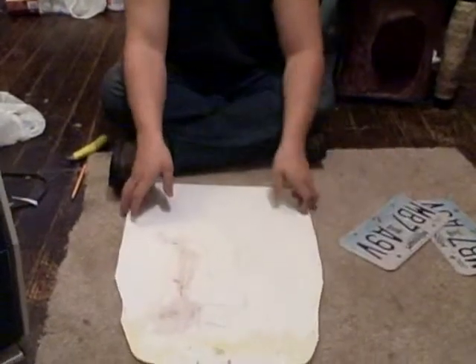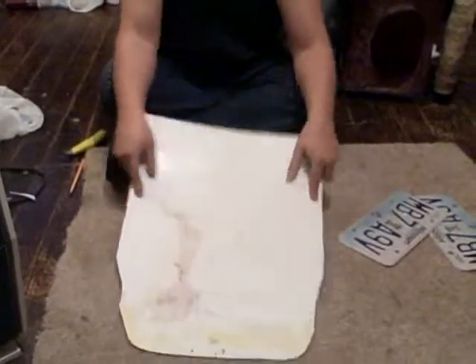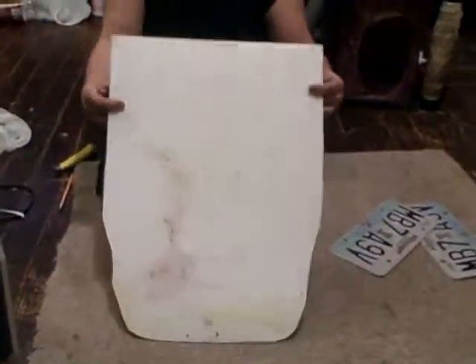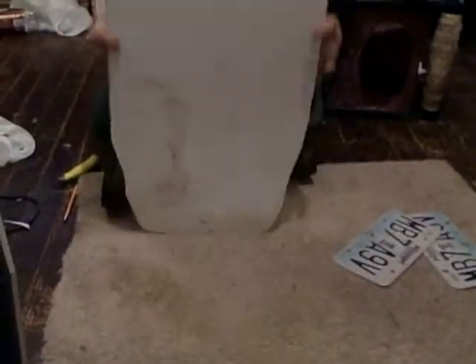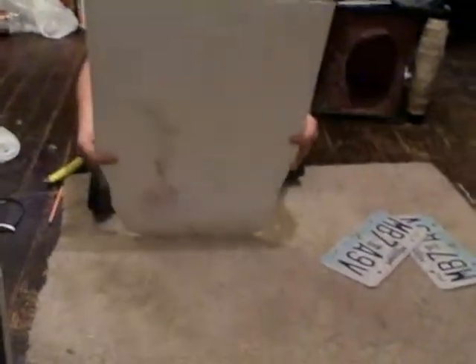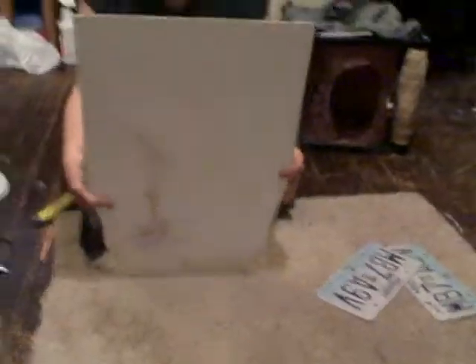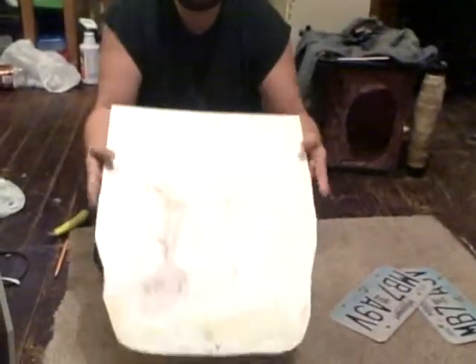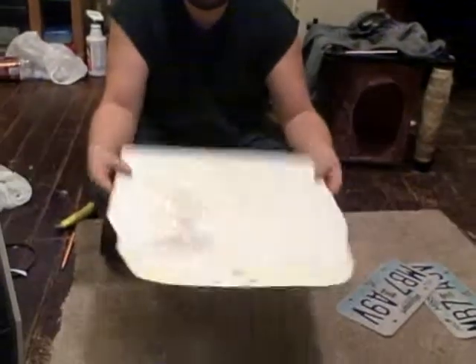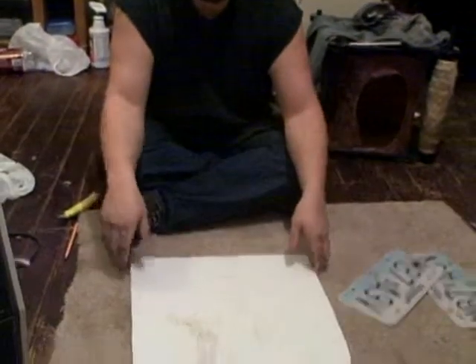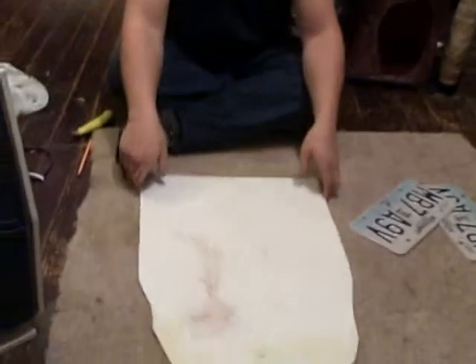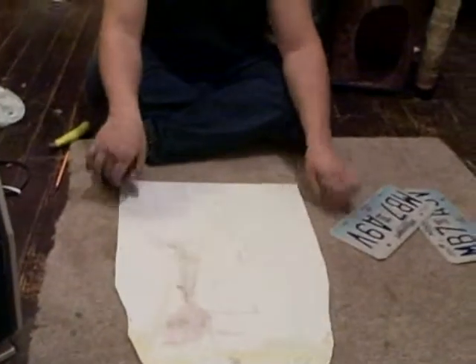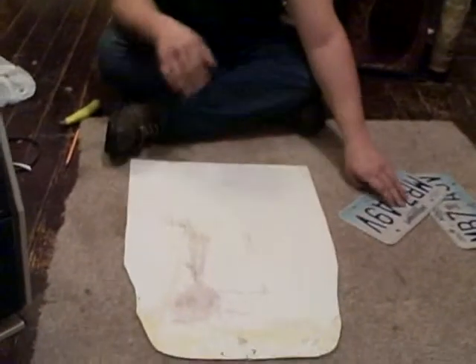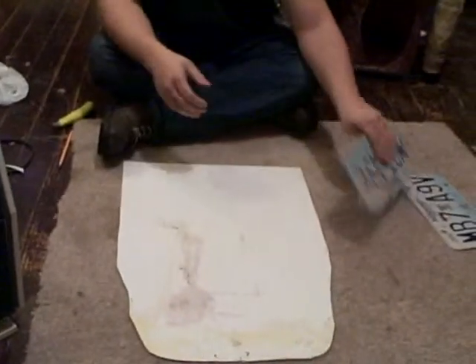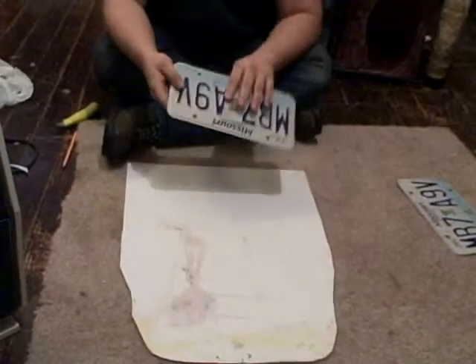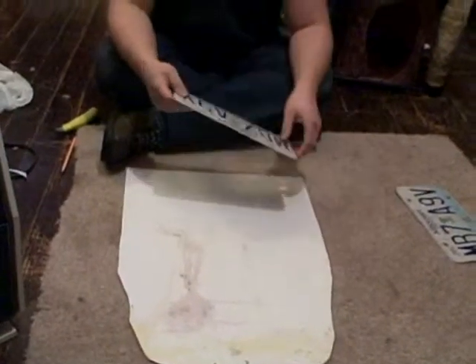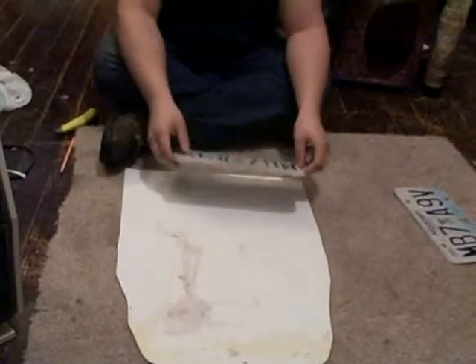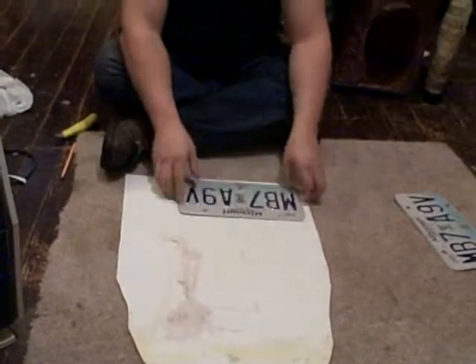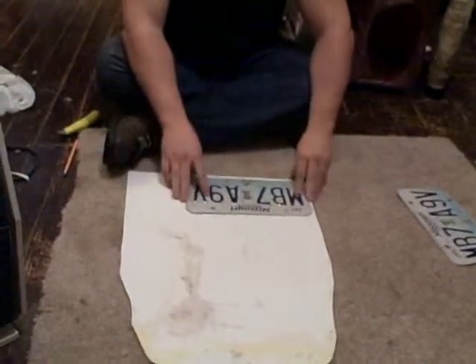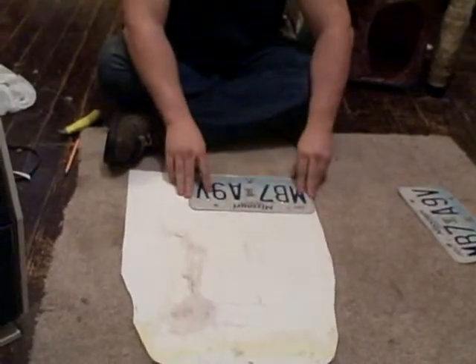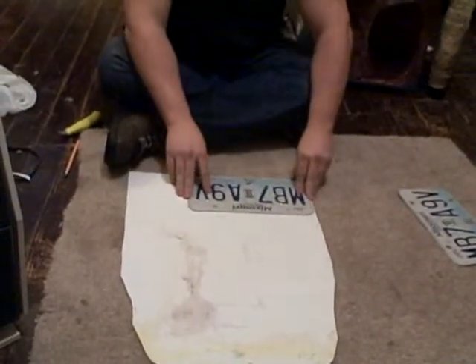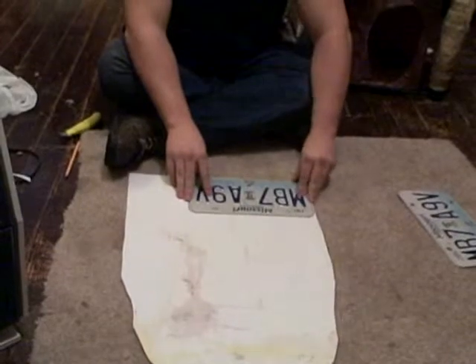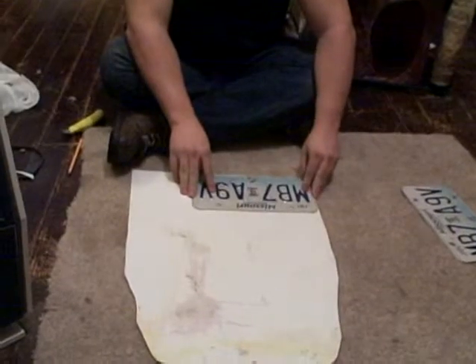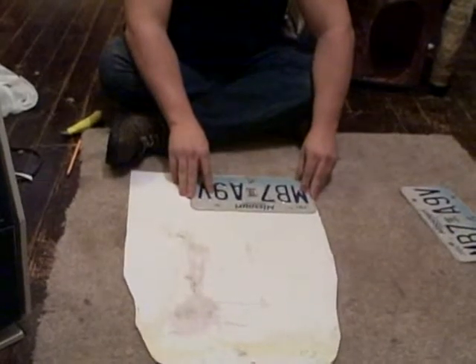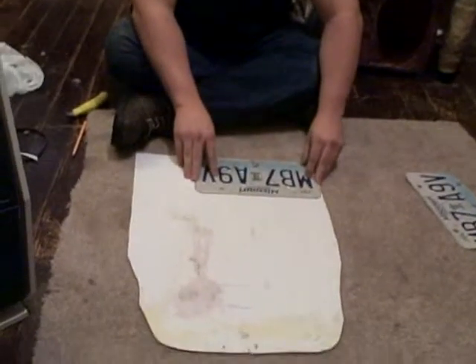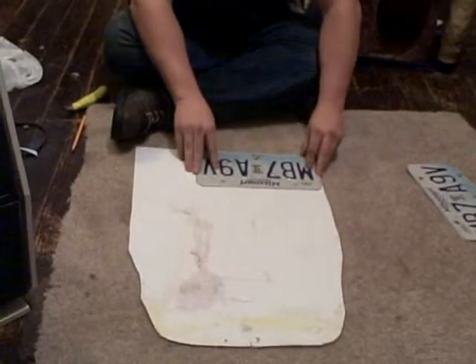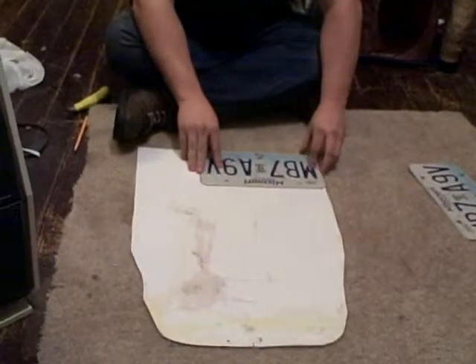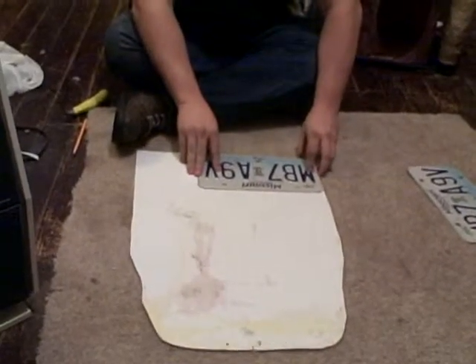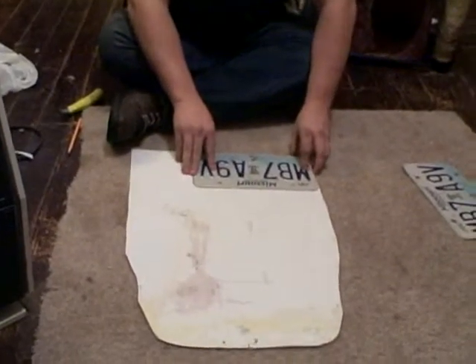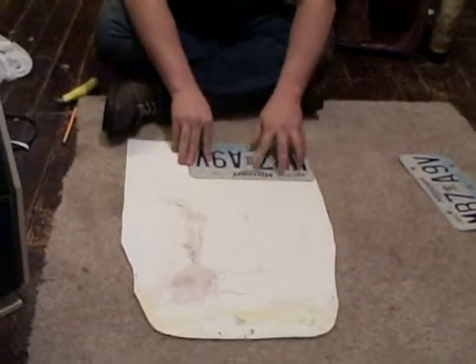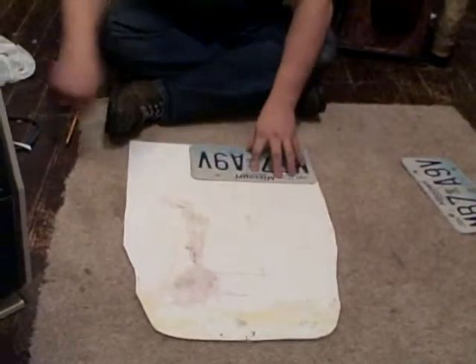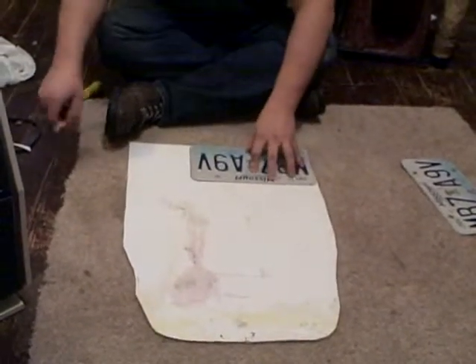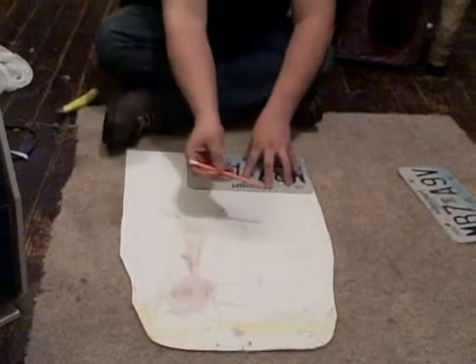And this is a piece of white polycarbonate mudflap. They come in various colors. We're going to lay the plate out on there and we're going to draw around it.